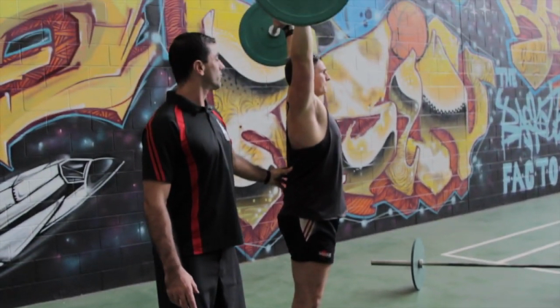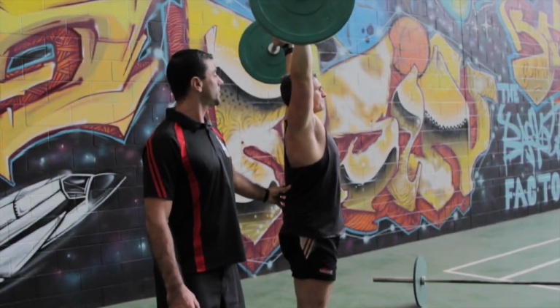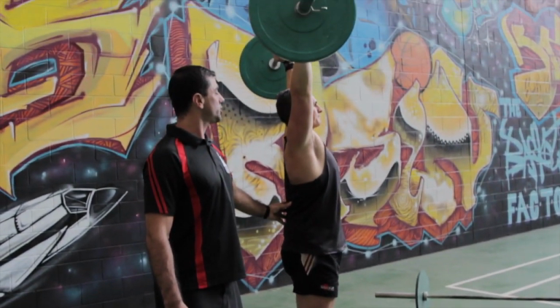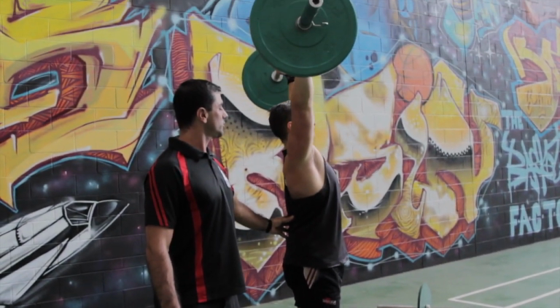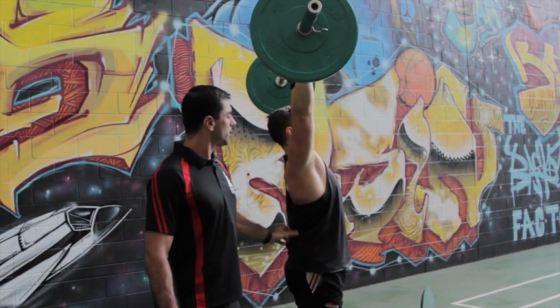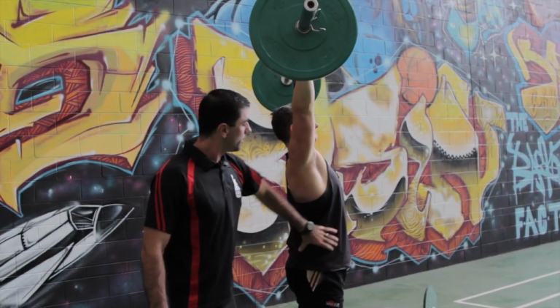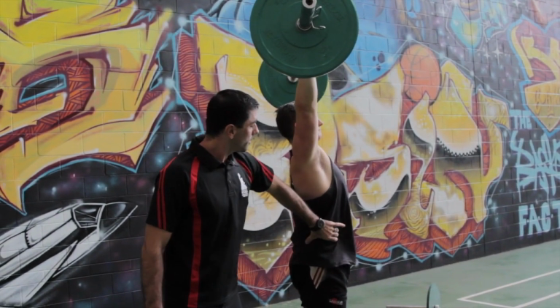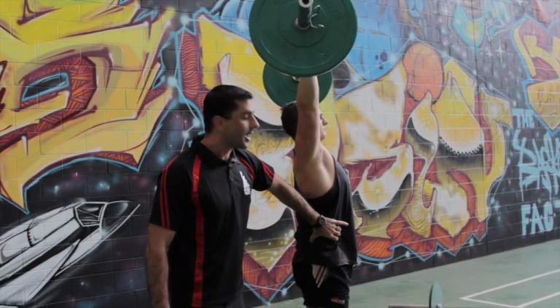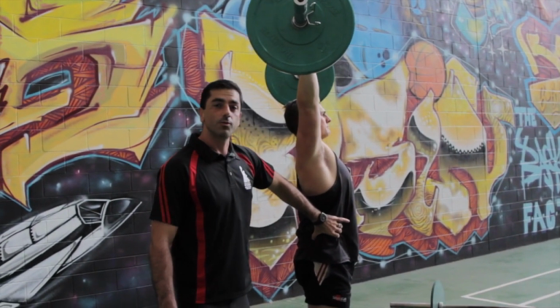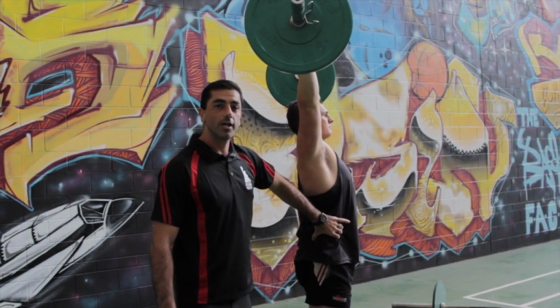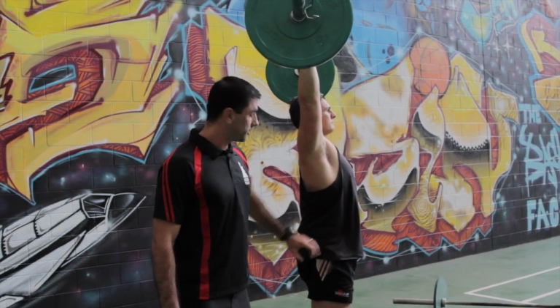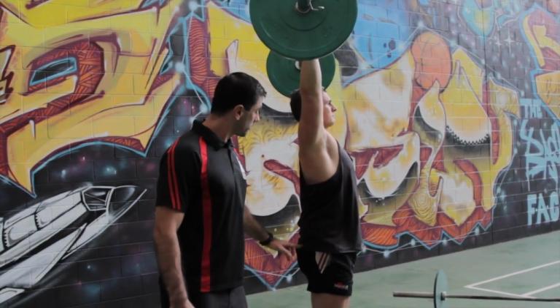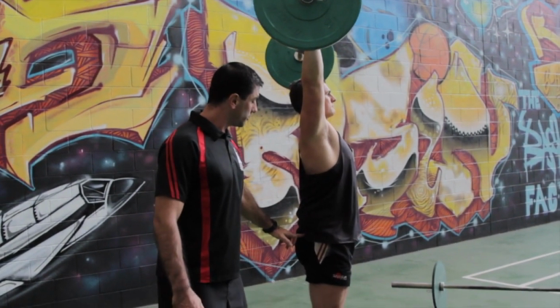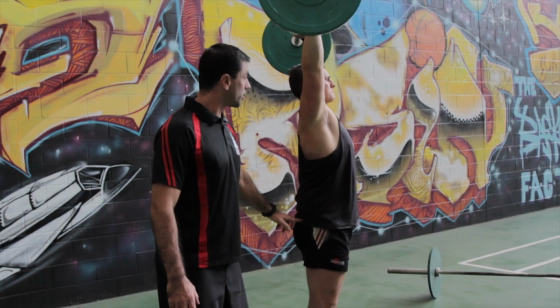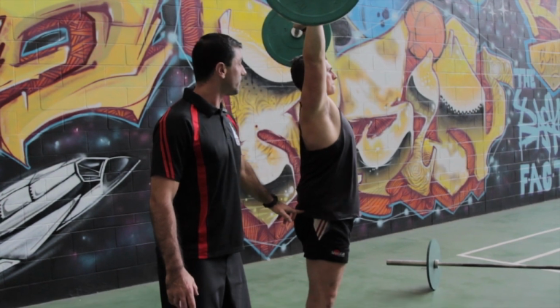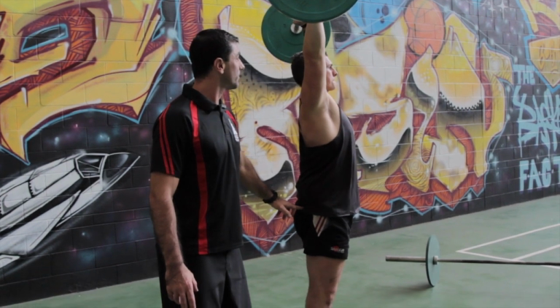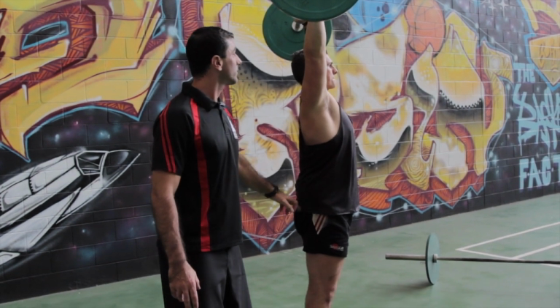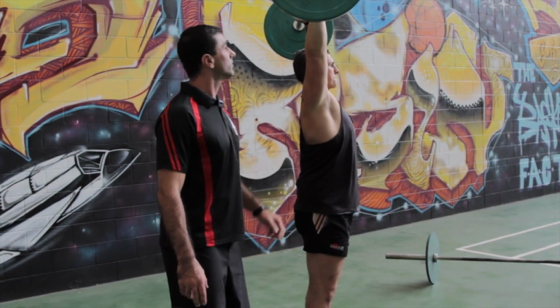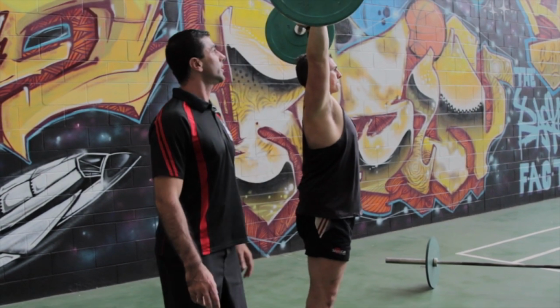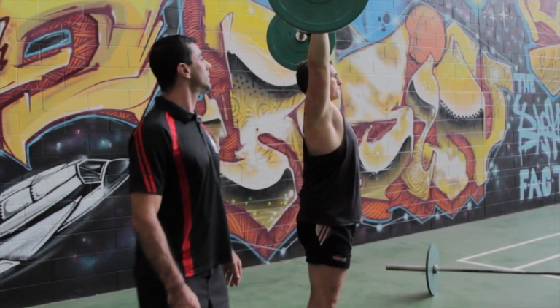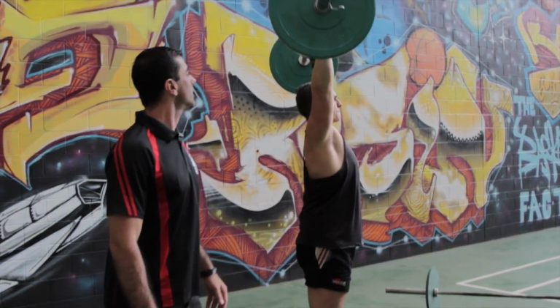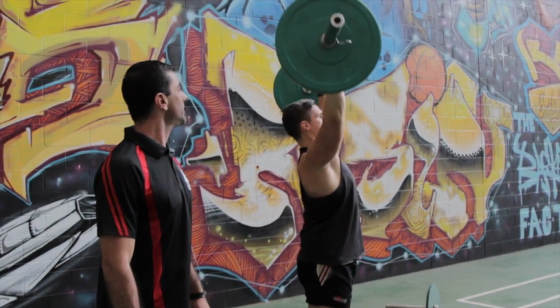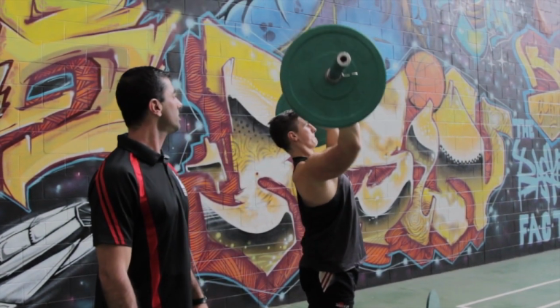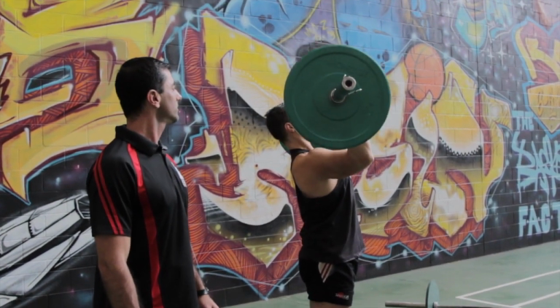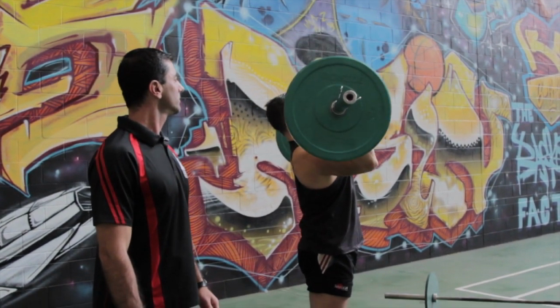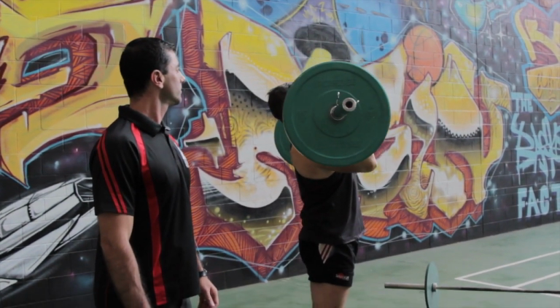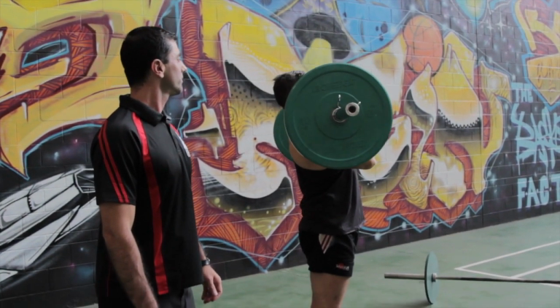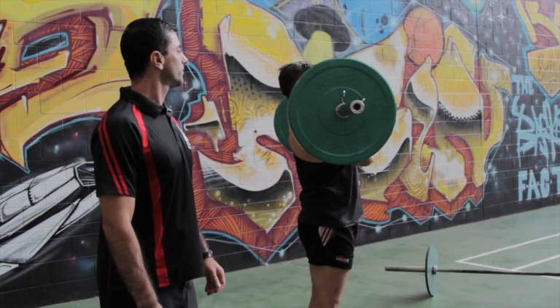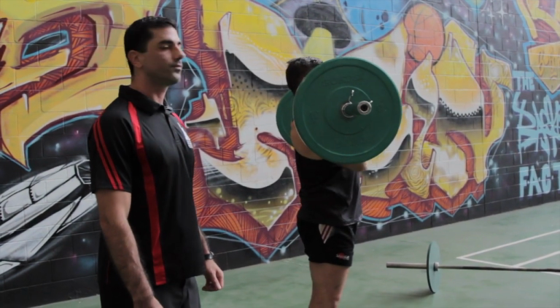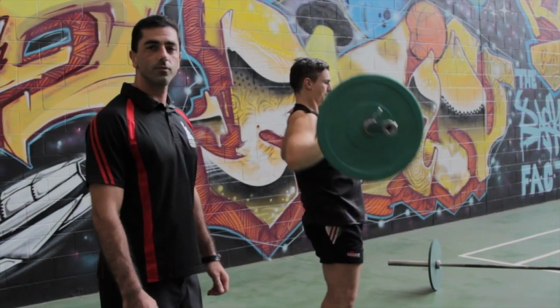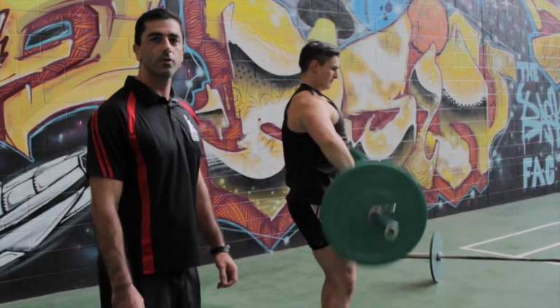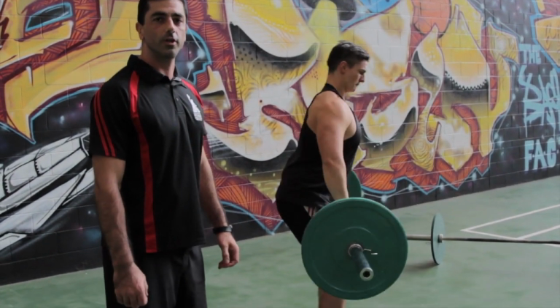If he repositions, abs are braced, glutes are tight. Very good. Come back down. Good.